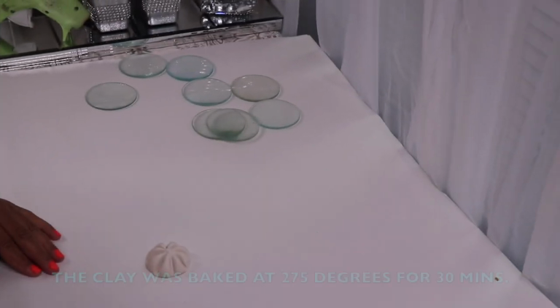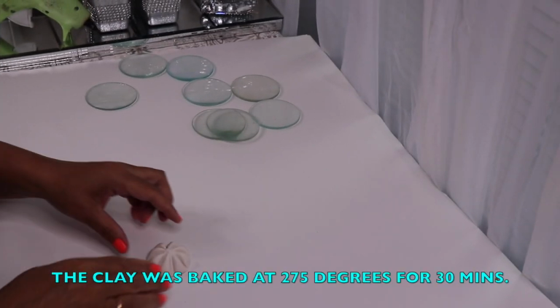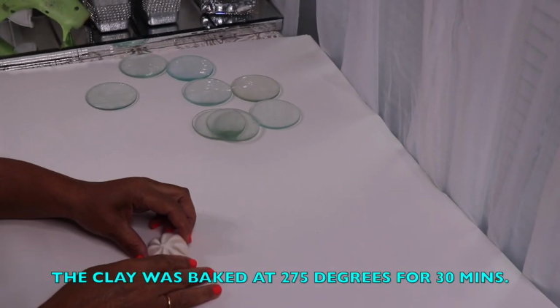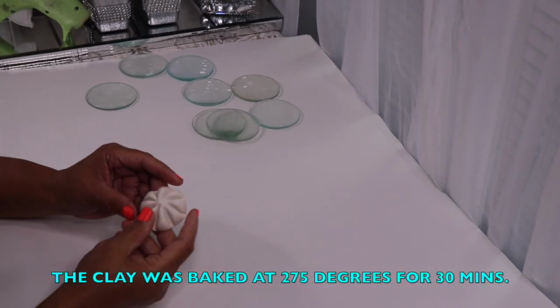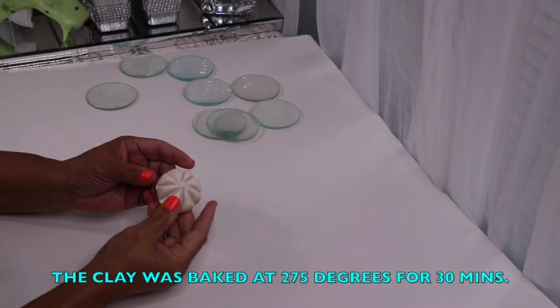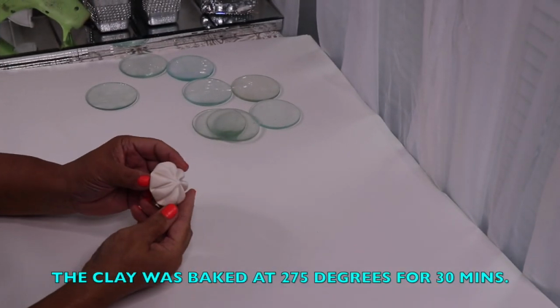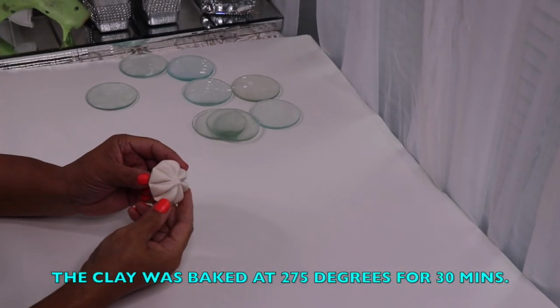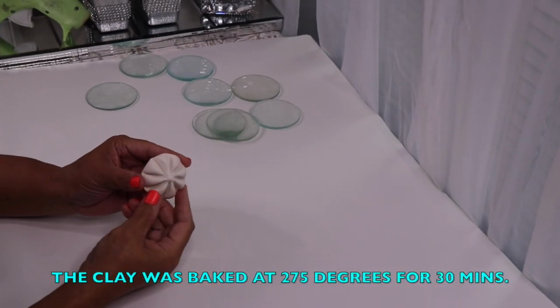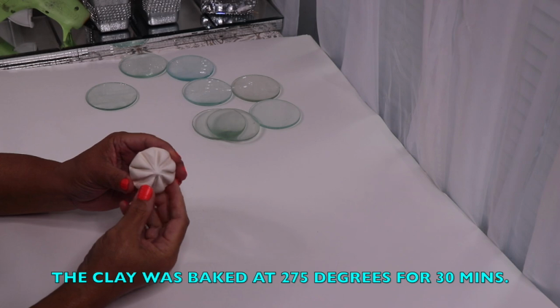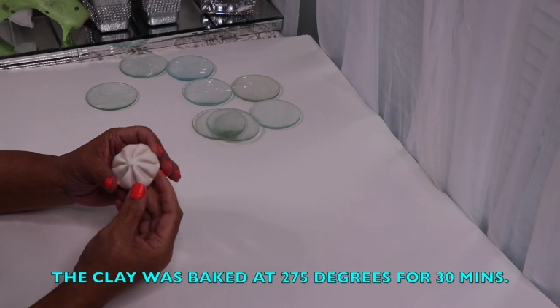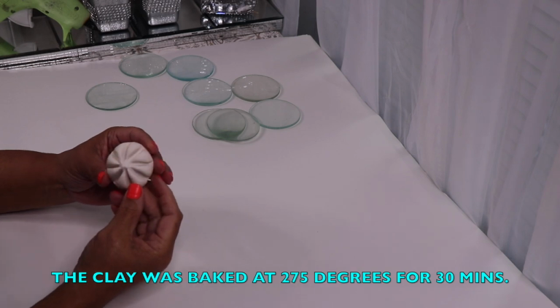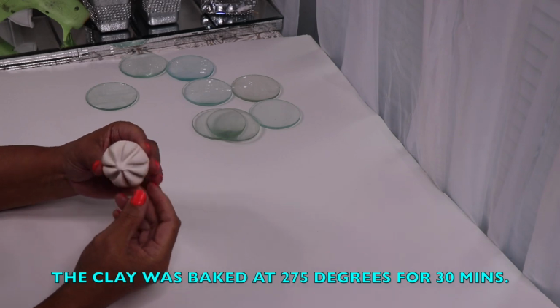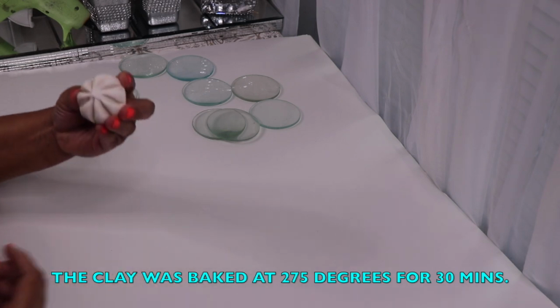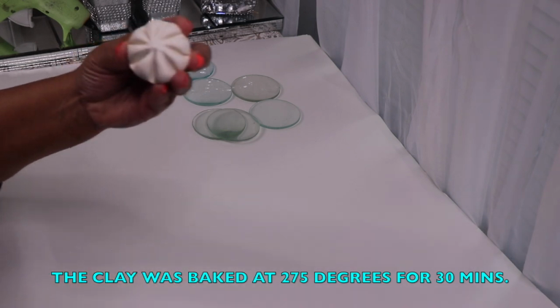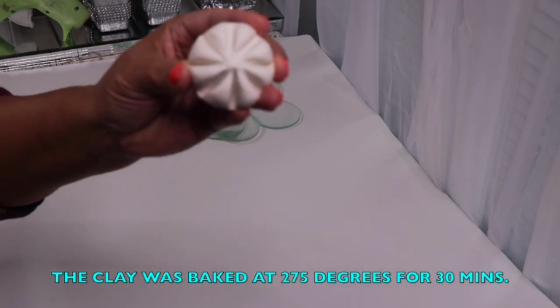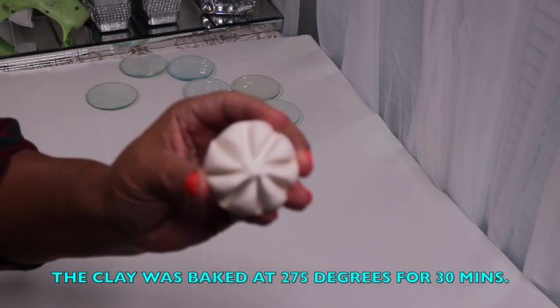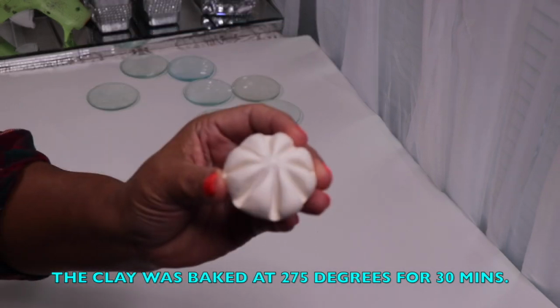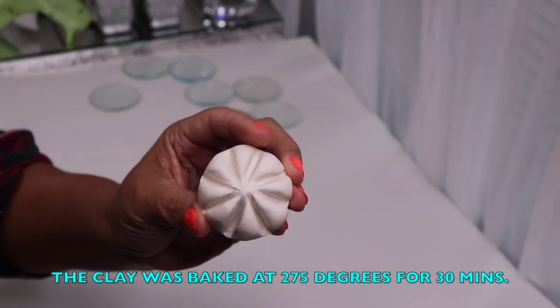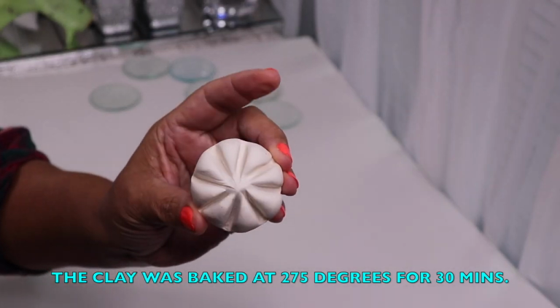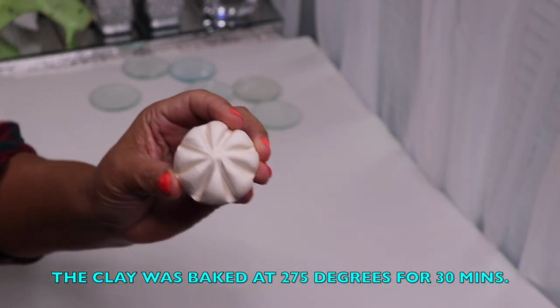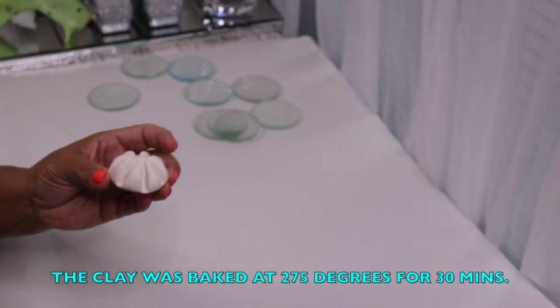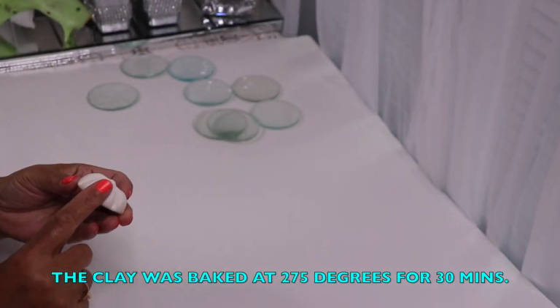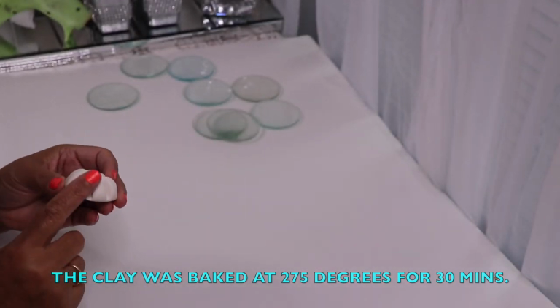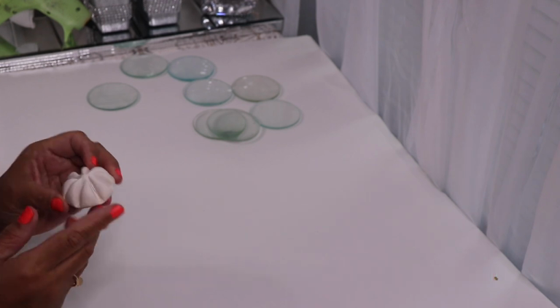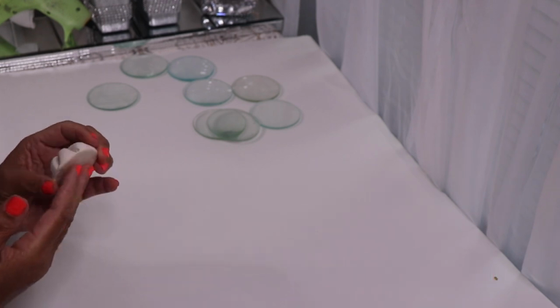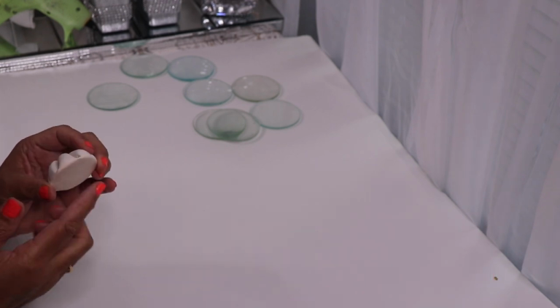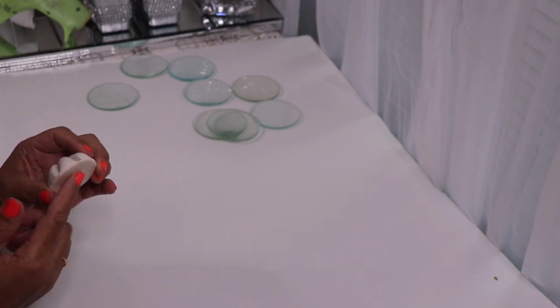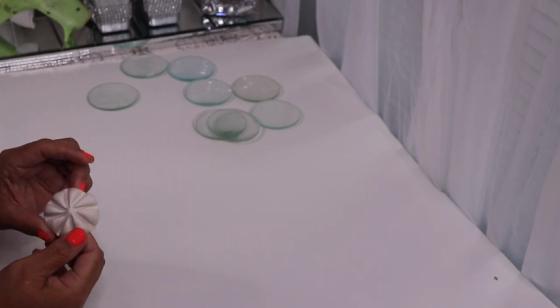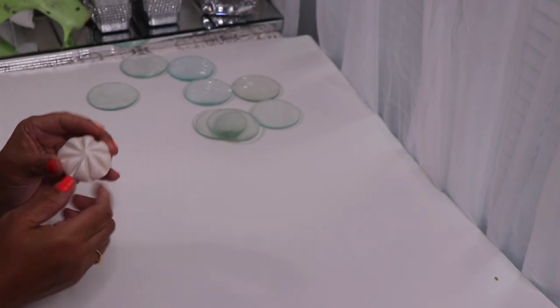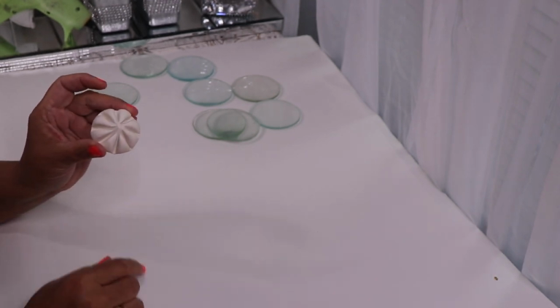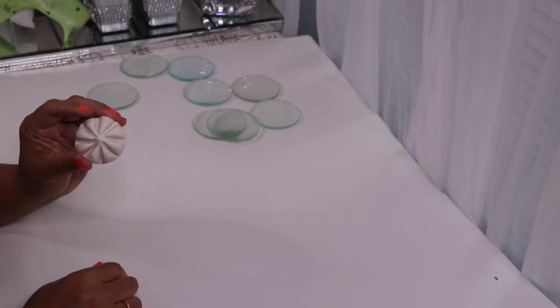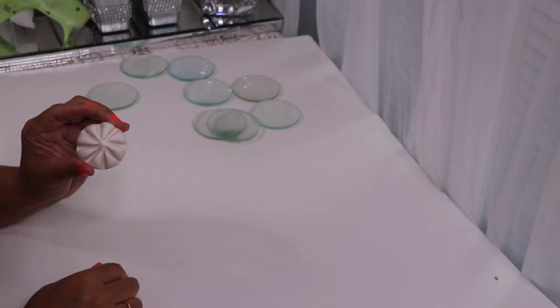I'm back, and this is how the clay looks once it's baked. Like I said, I baked it for 30 minutes. Now I'll take this outside and spray paint it silver, and then I'll start gluing my magnifying glasses in place.